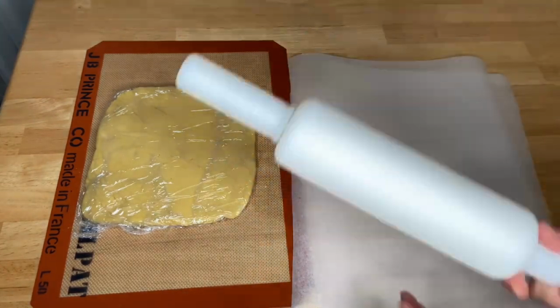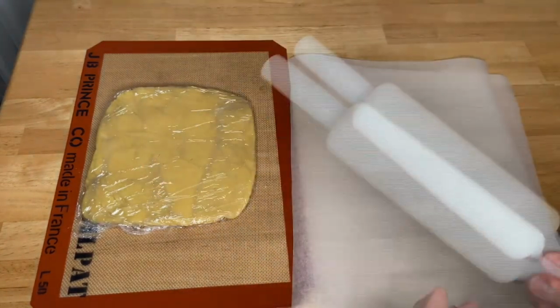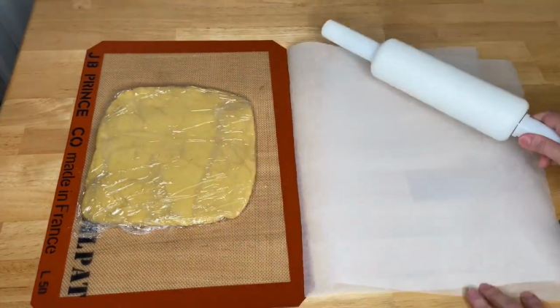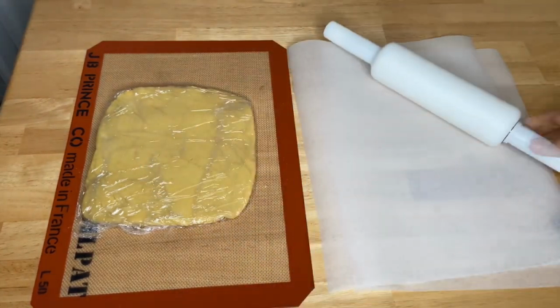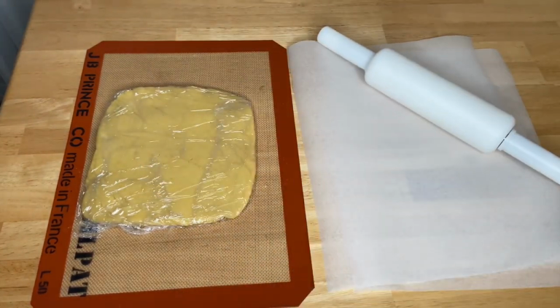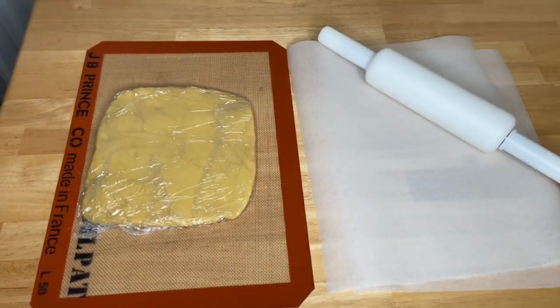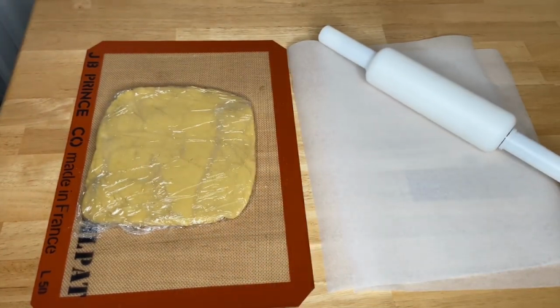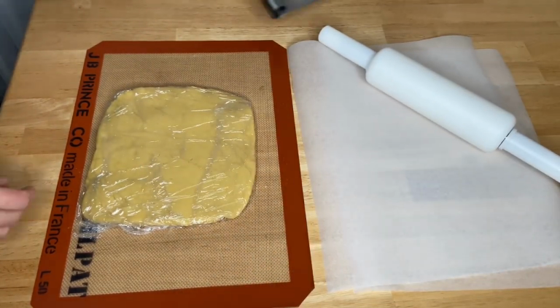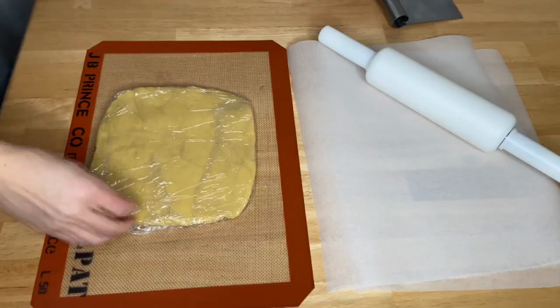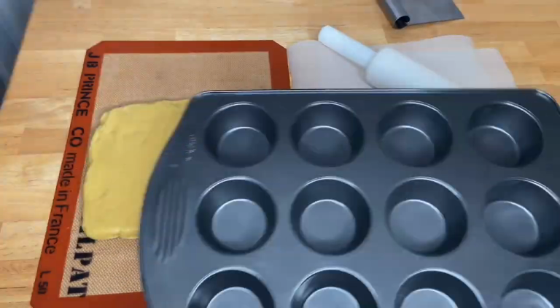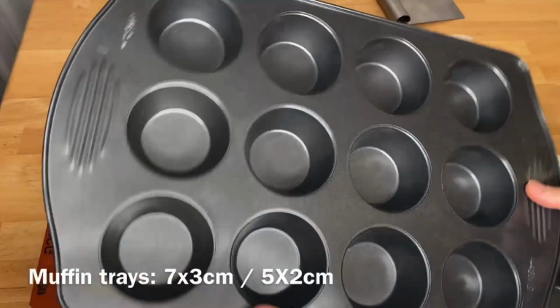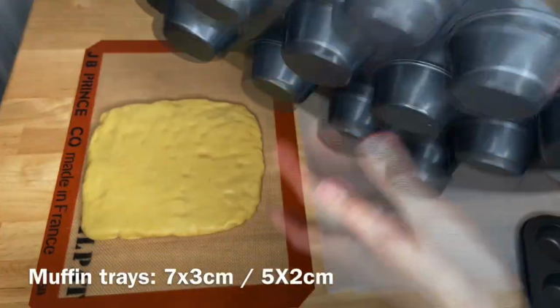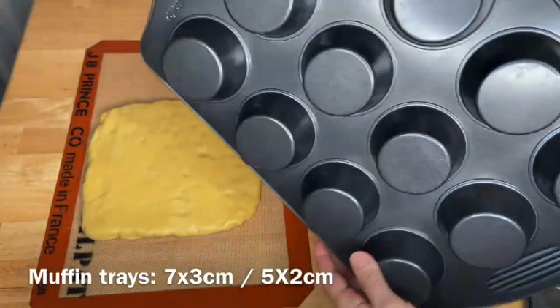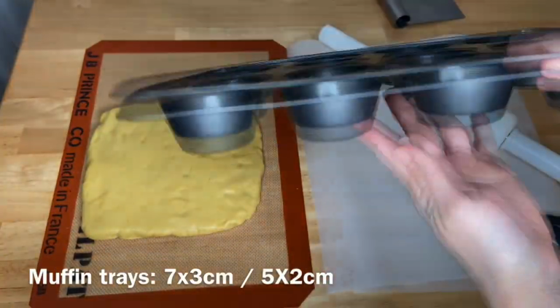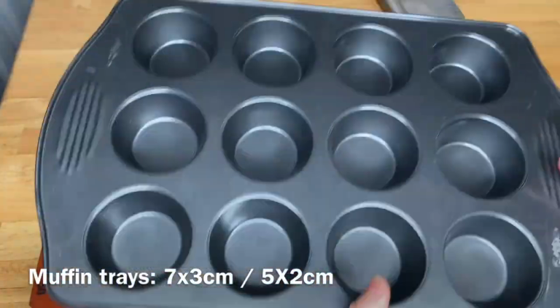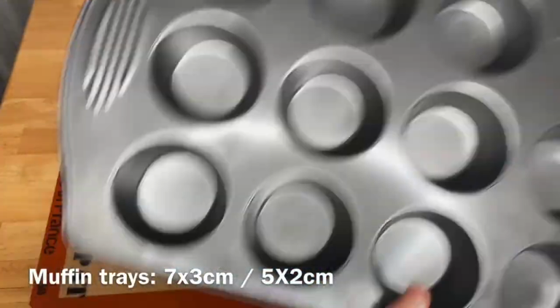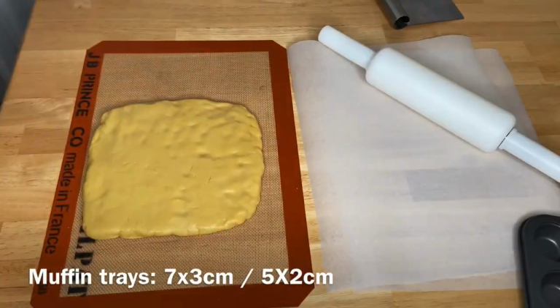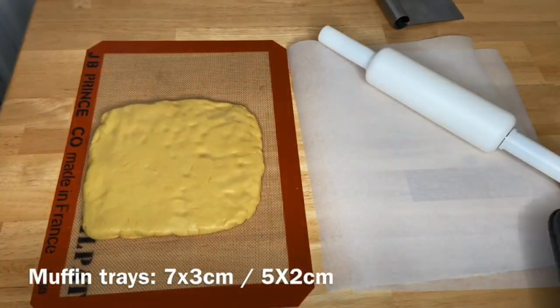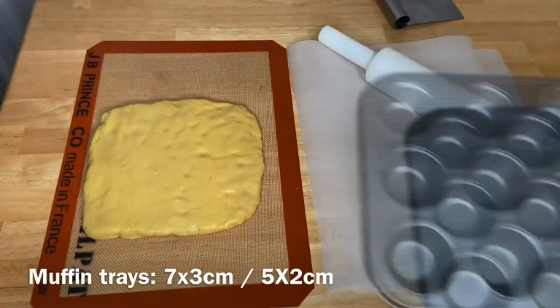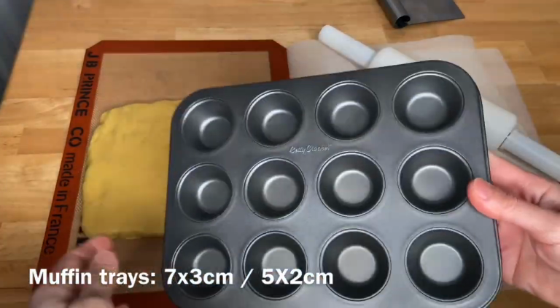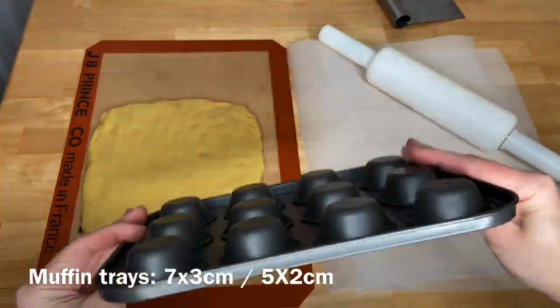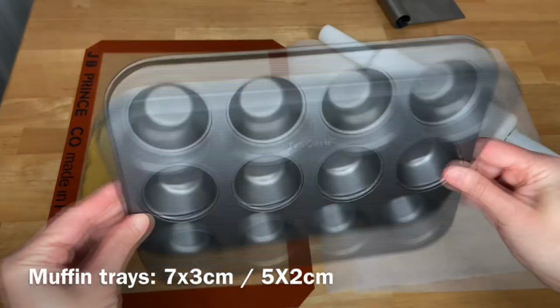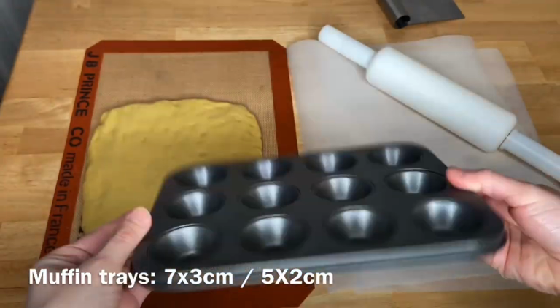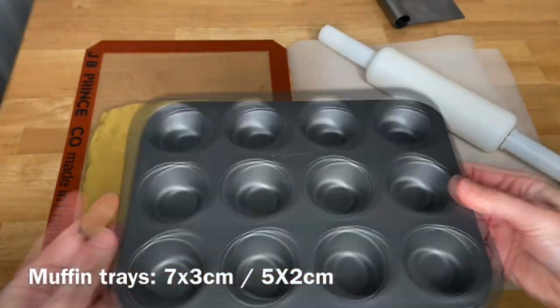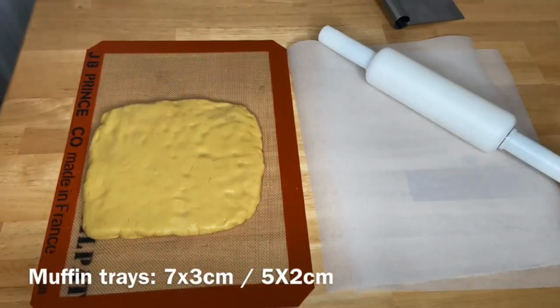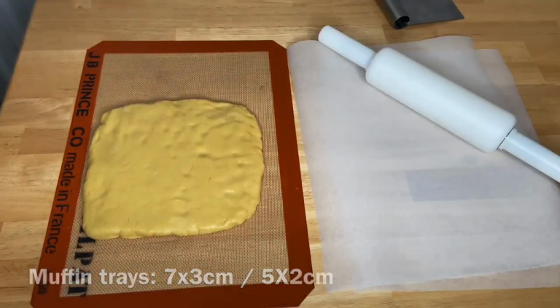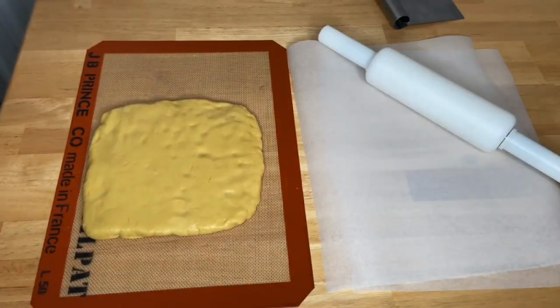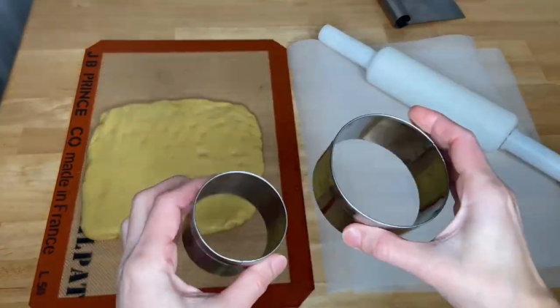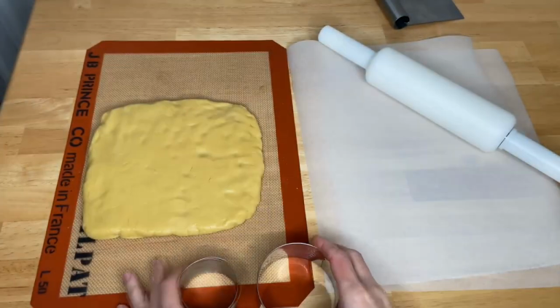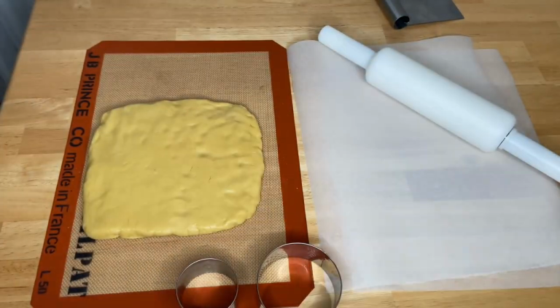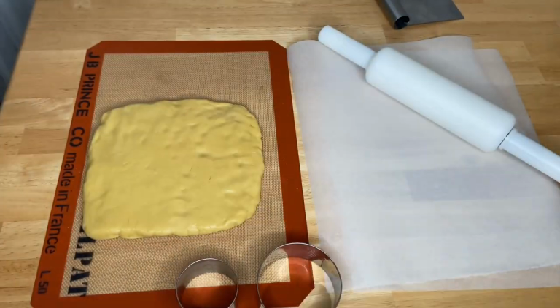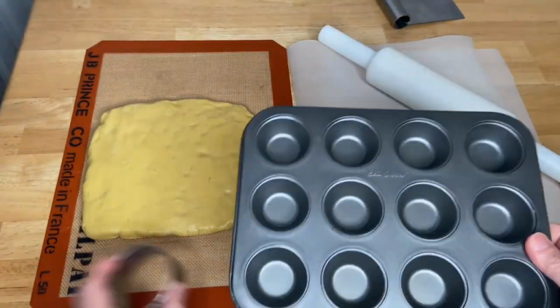Get your parchment paper the size you need for holding your dough. We use muffin pans for baking the tarts, in large and small sizes, and cookie cutters for cutting the shells.